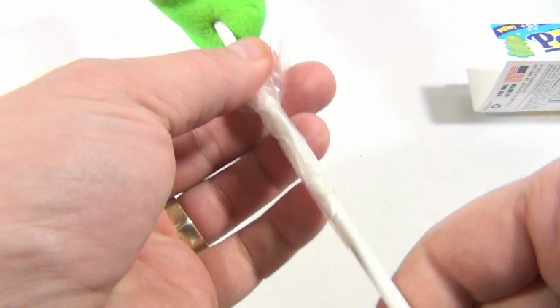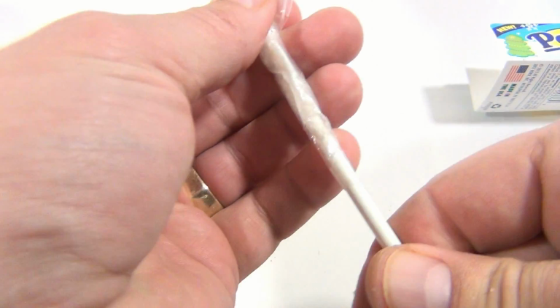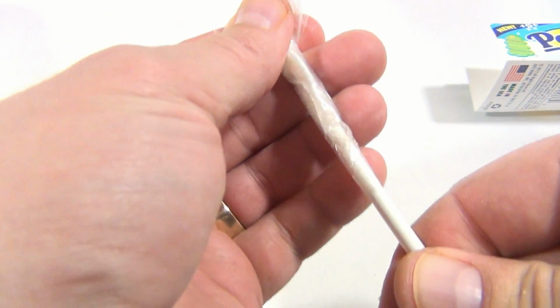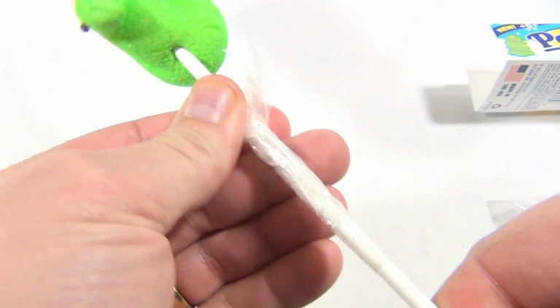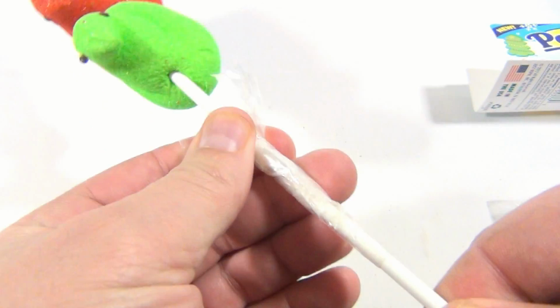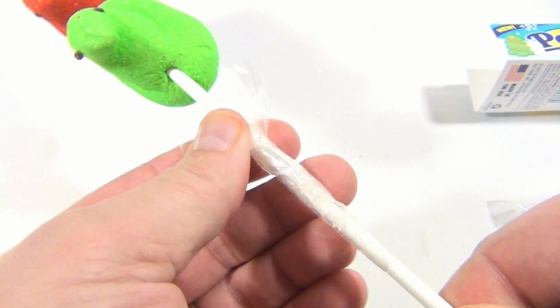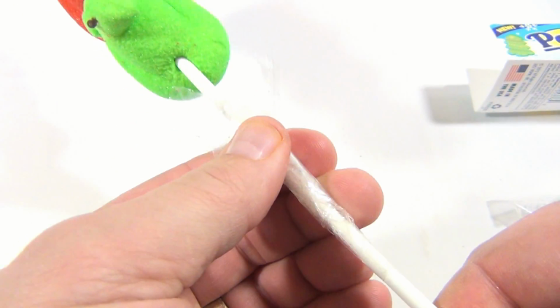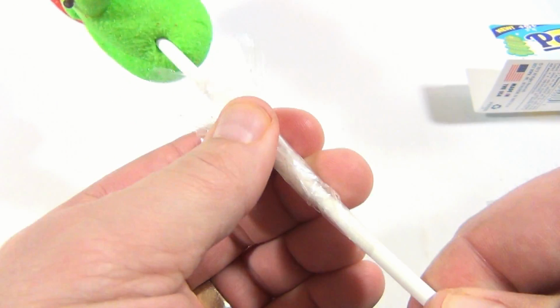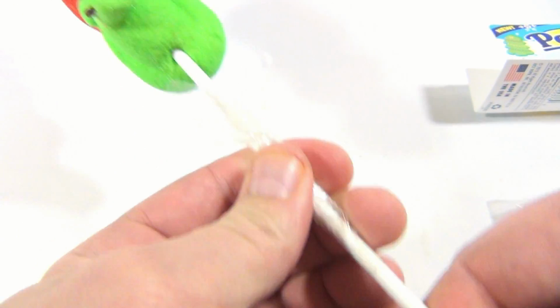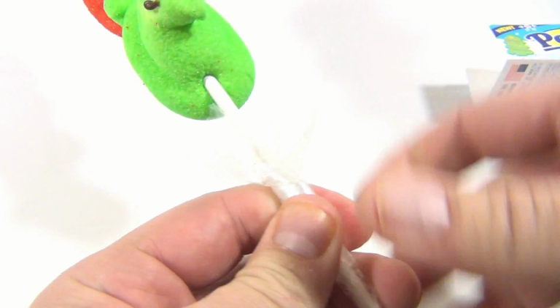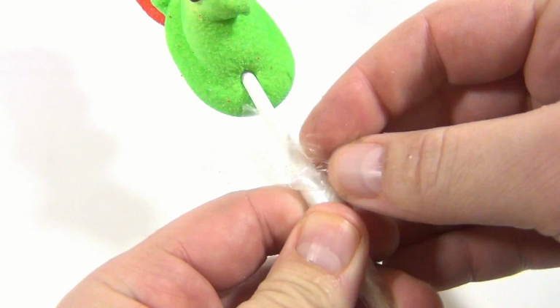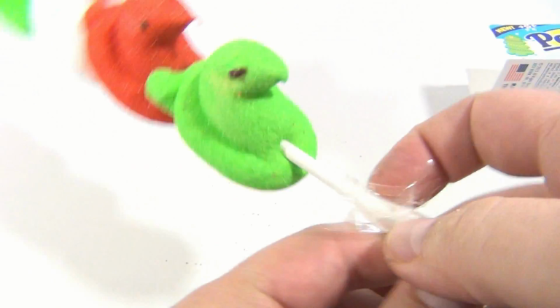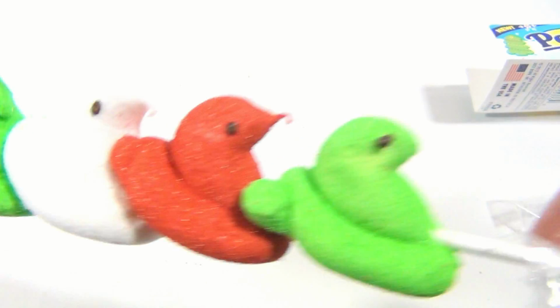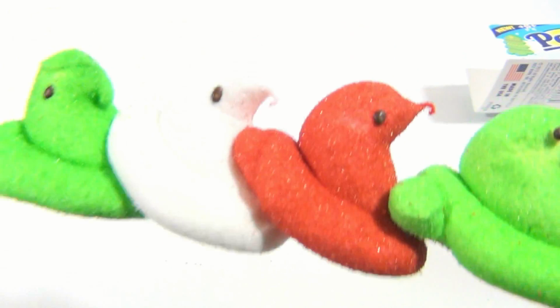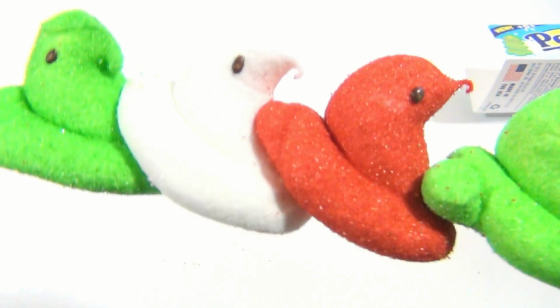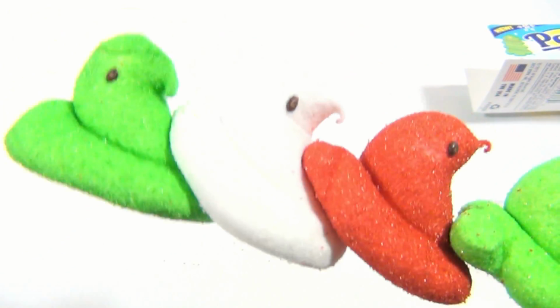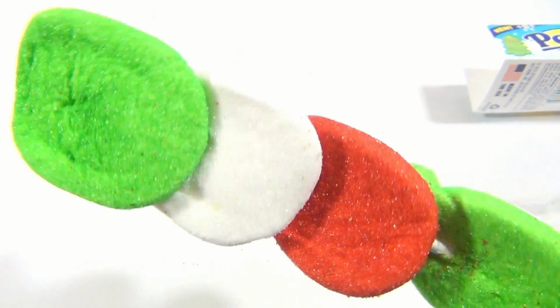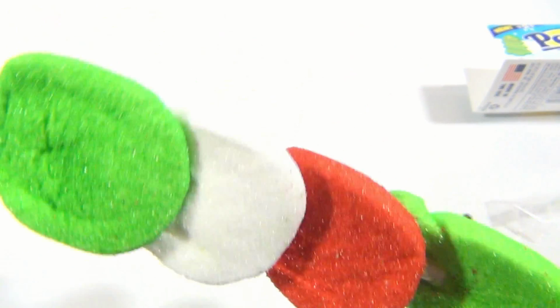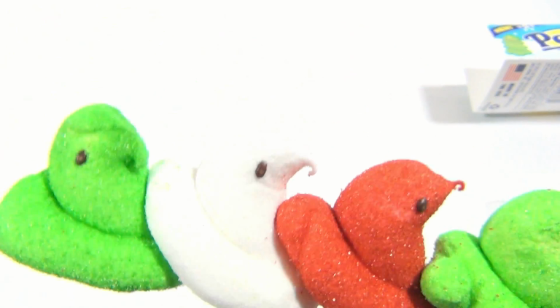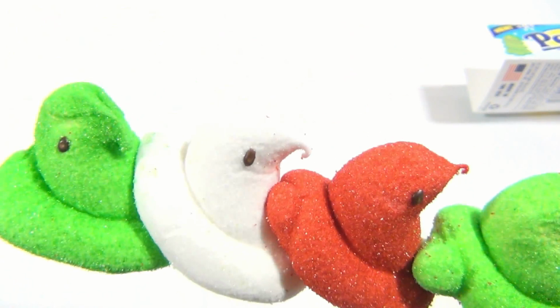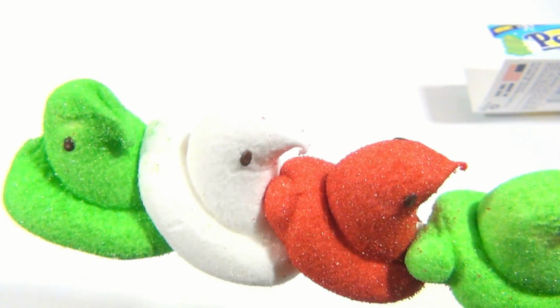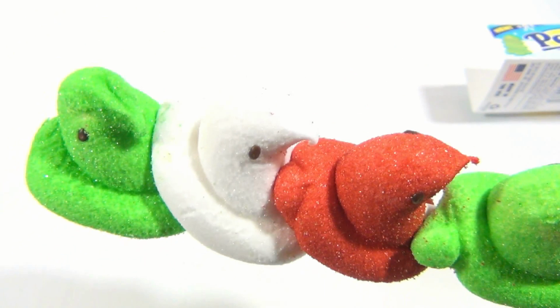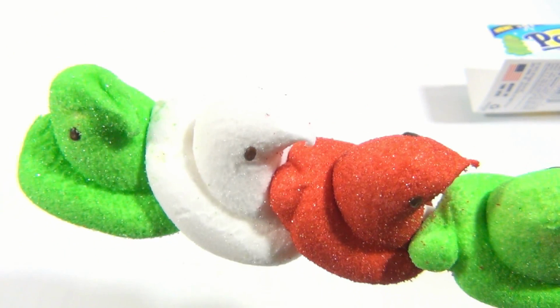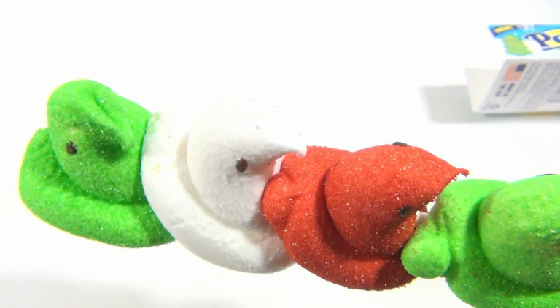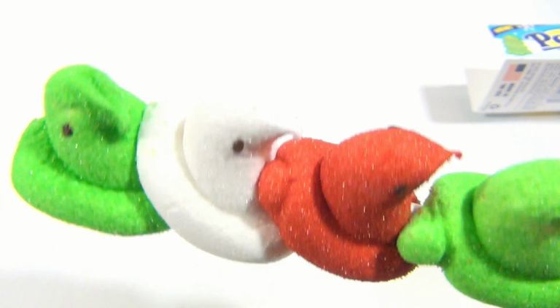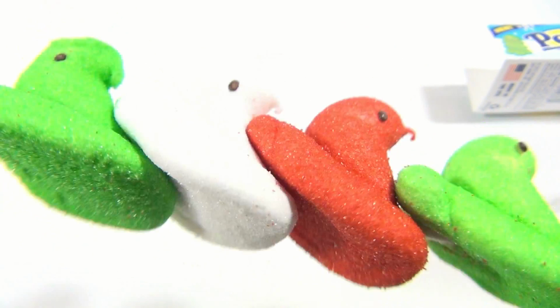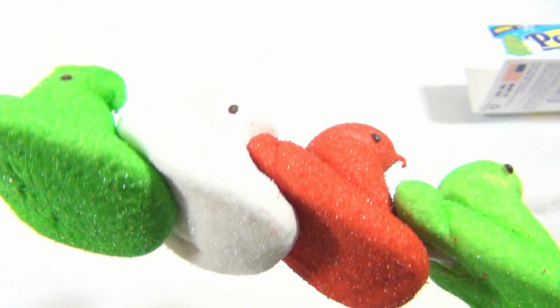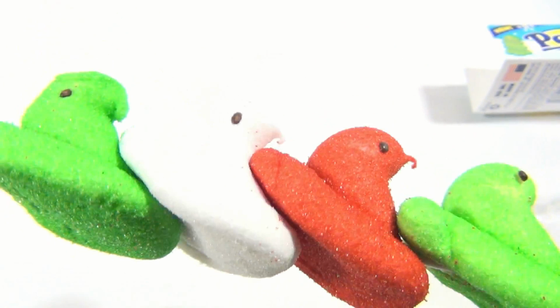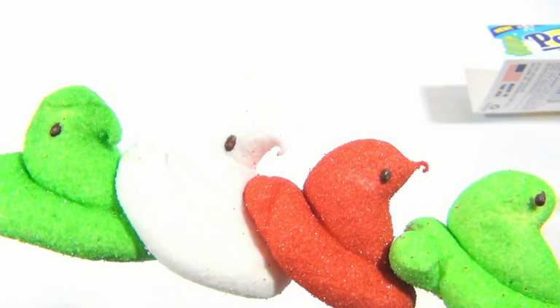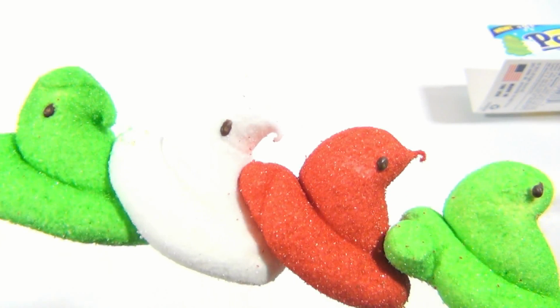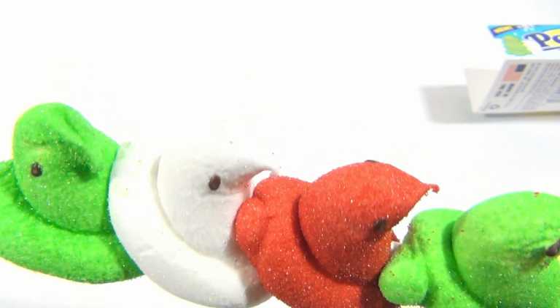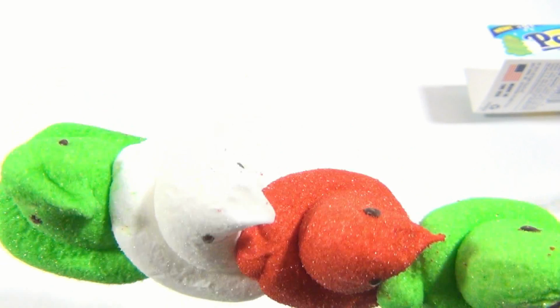You're trying to foil us with your special packaging, aren't you? Yeah, look at that. It would take a major process to get that off of there. So we're good now because we could eat a Peeps right off the stick. And my mouth is still watering.